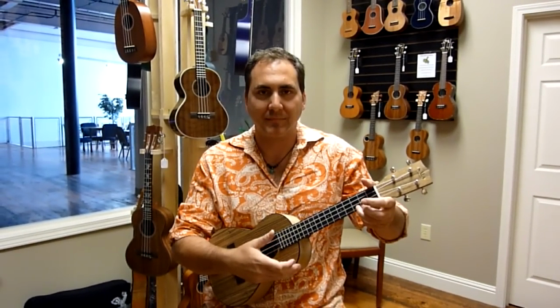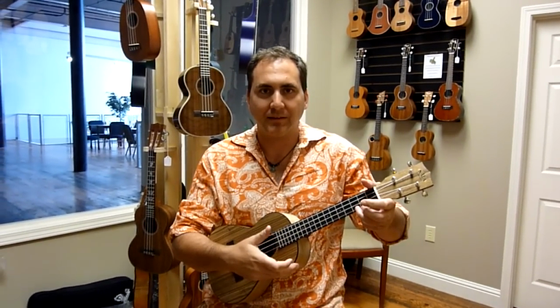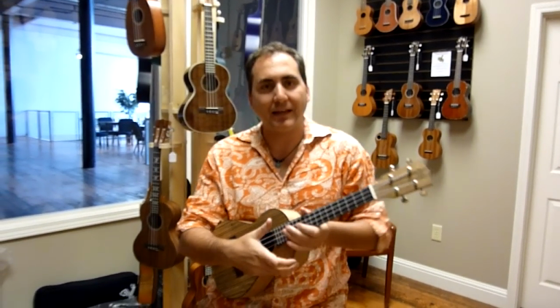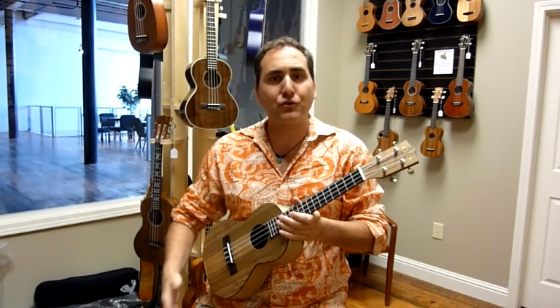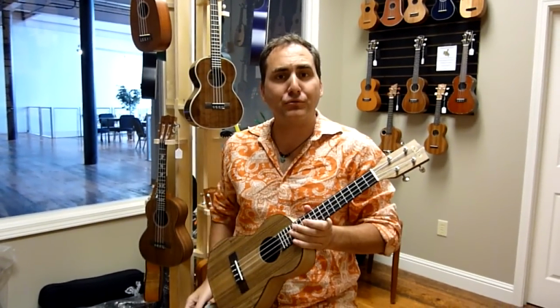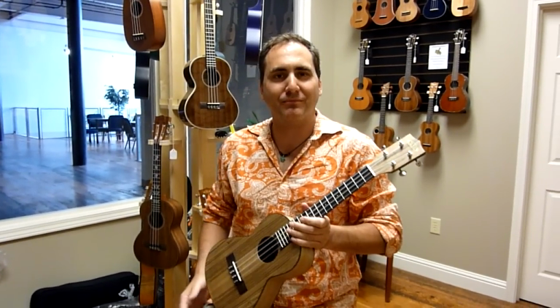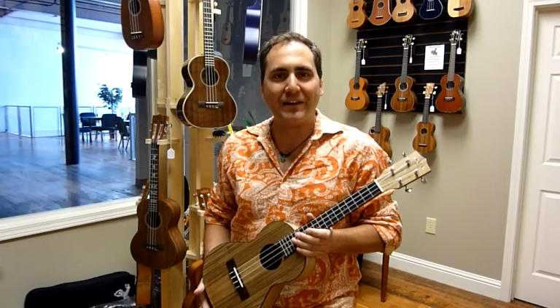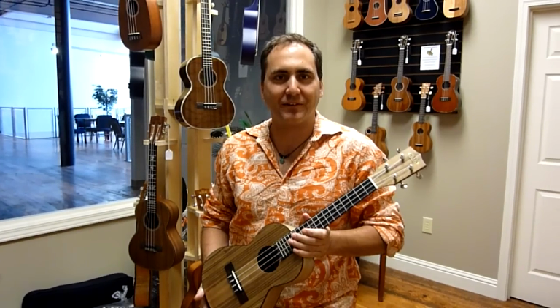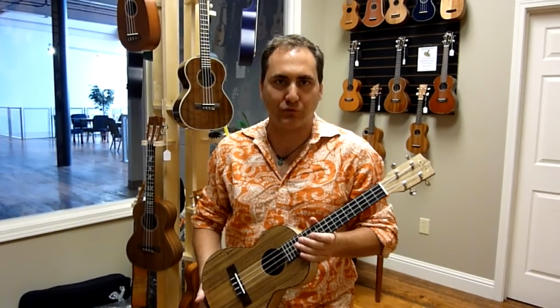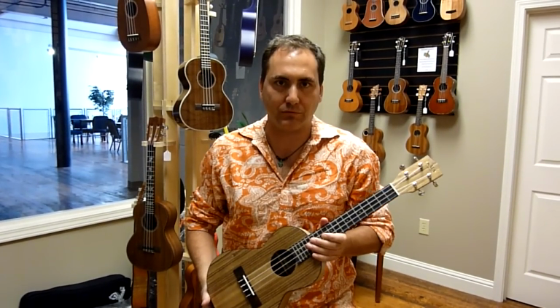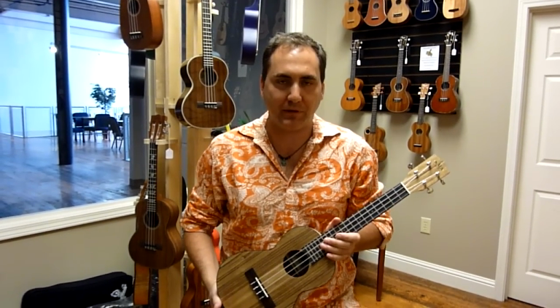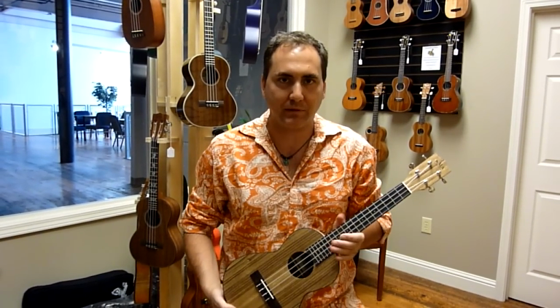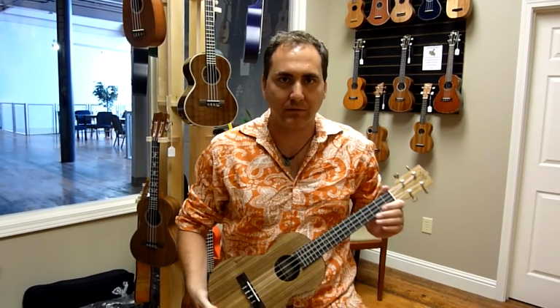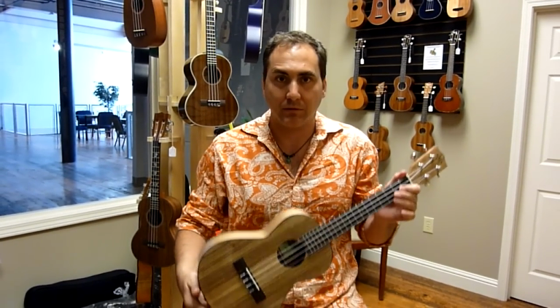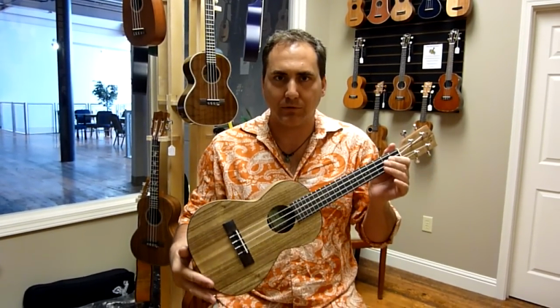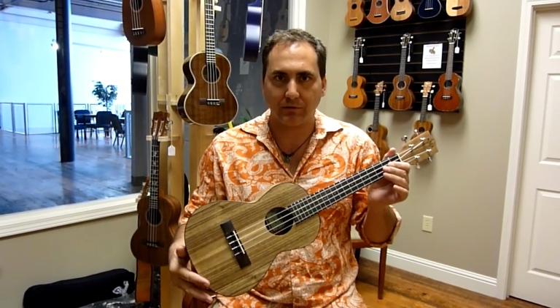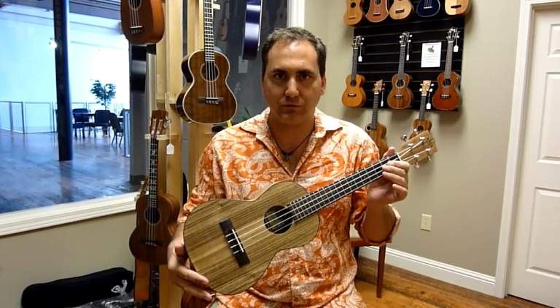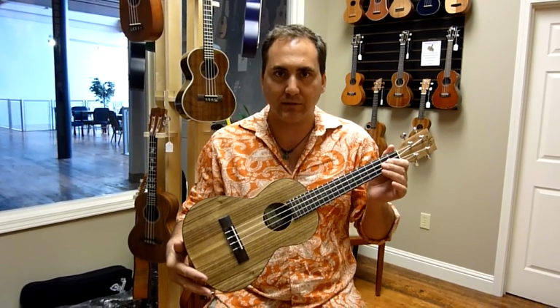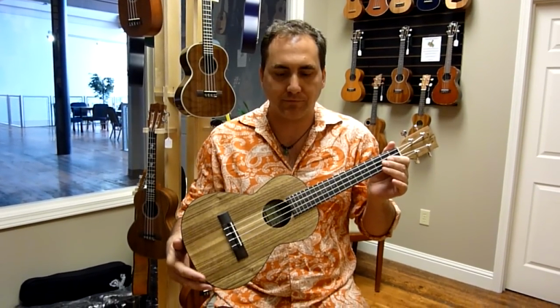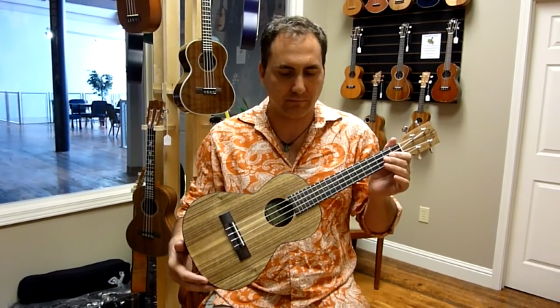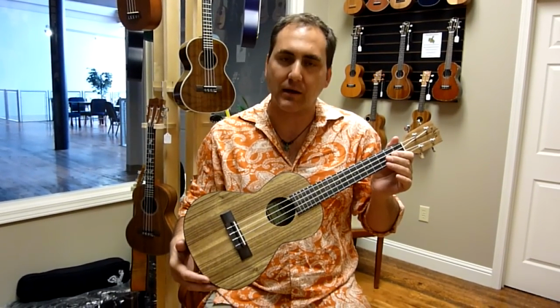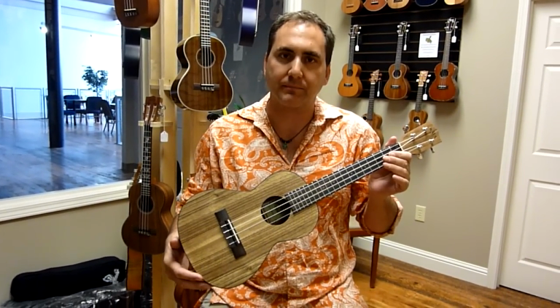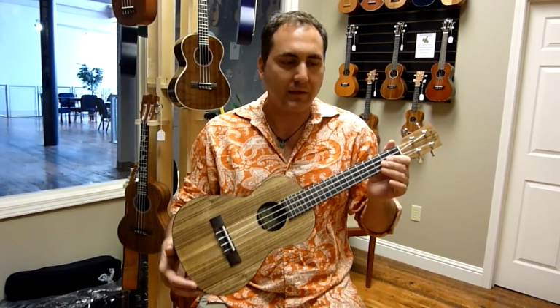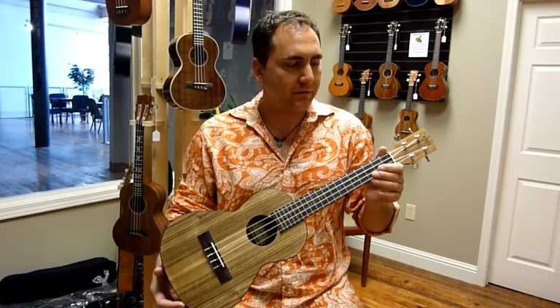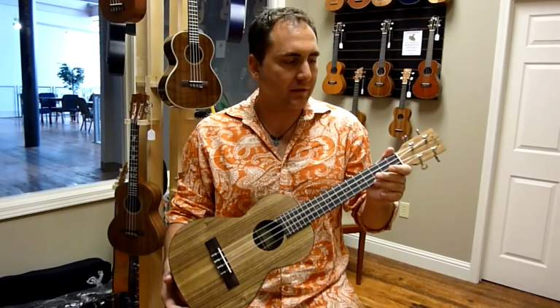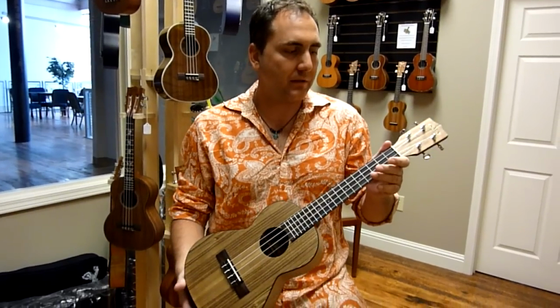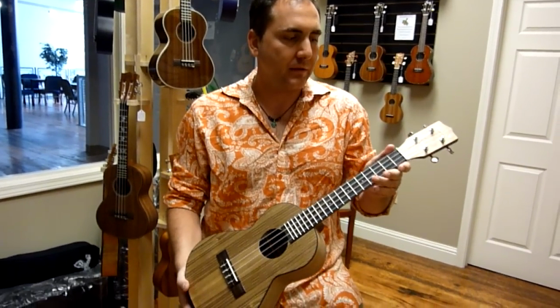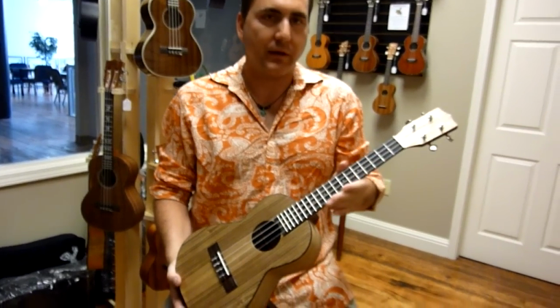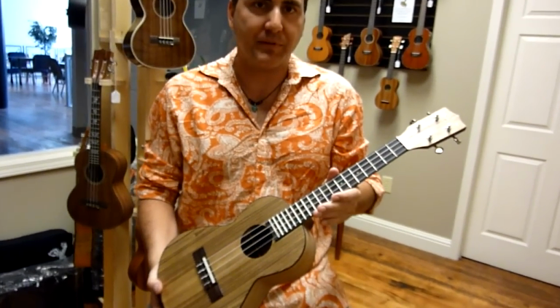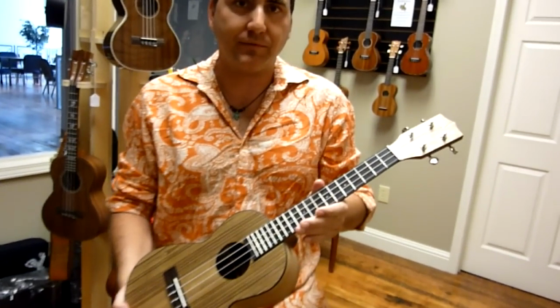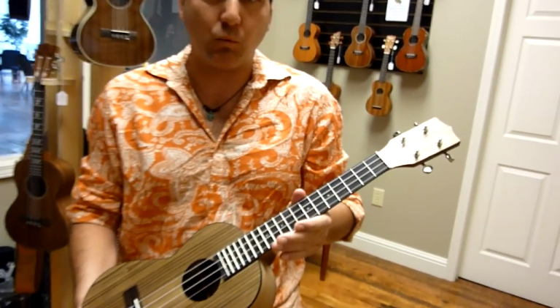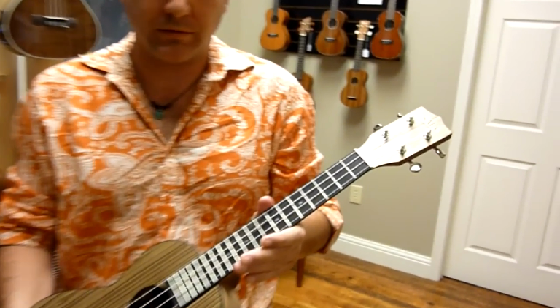Hello, Mike from Uke Republic. Phenomenal new tenor from Kala — this is the Kala Pacific Walnut.